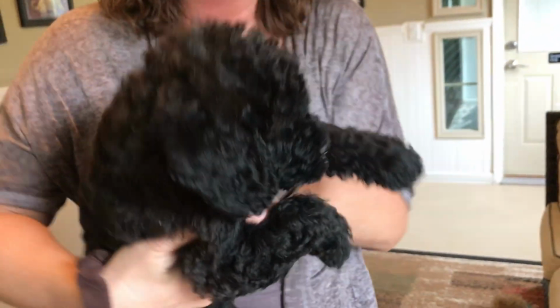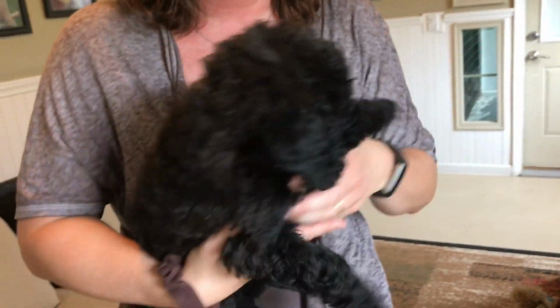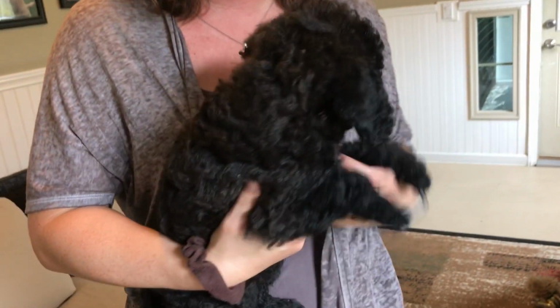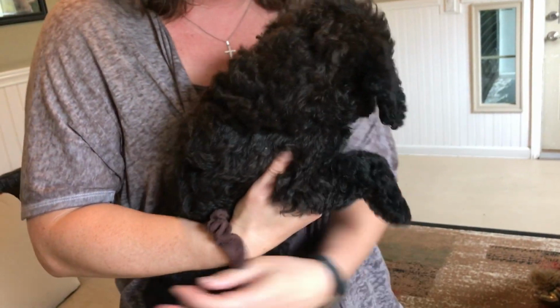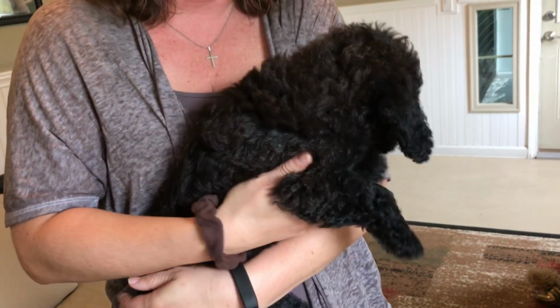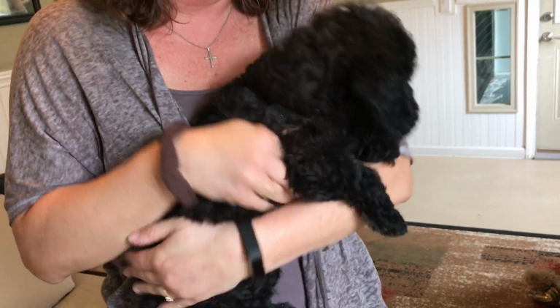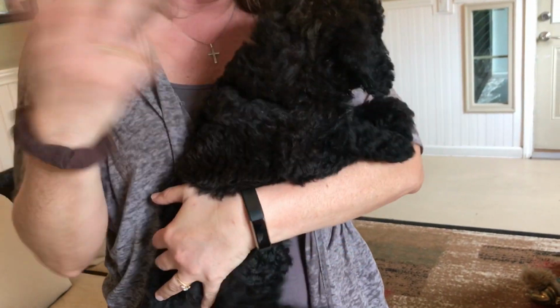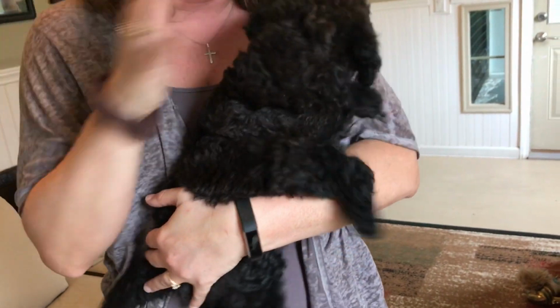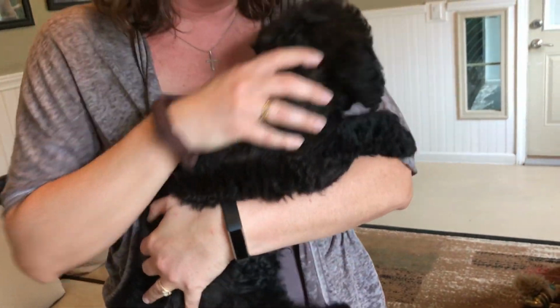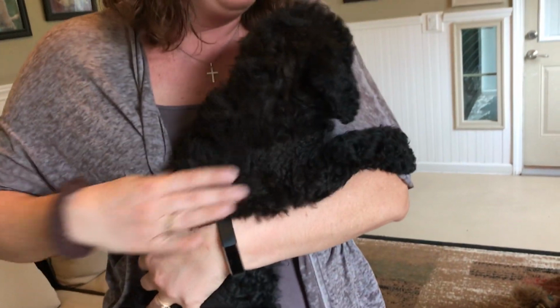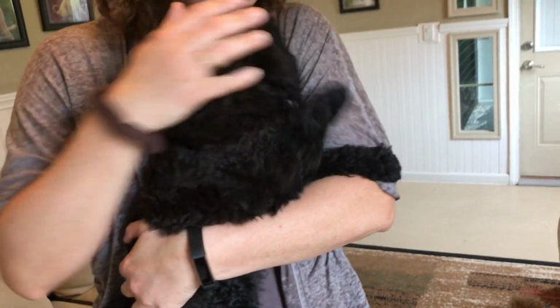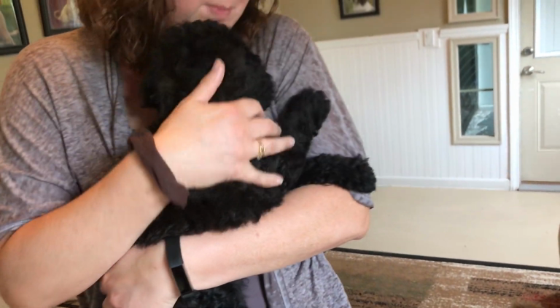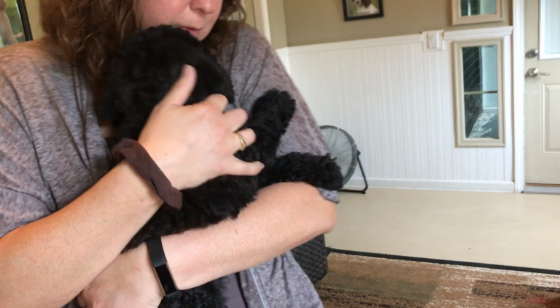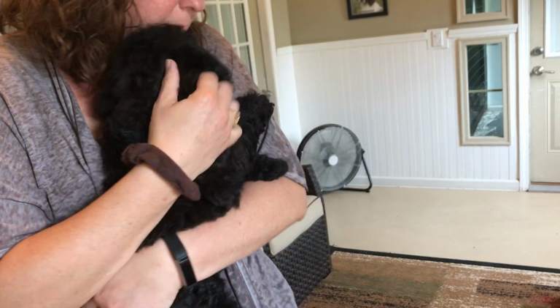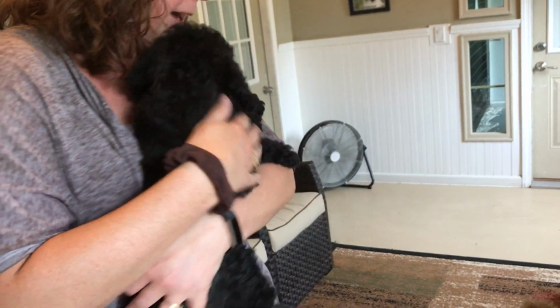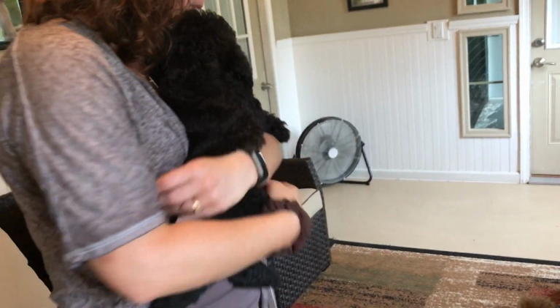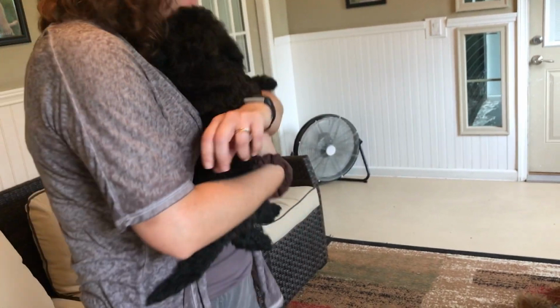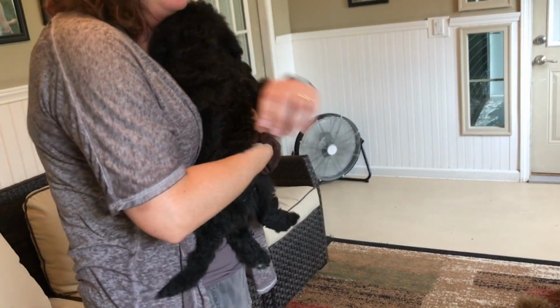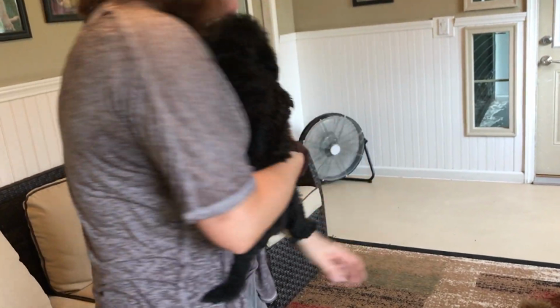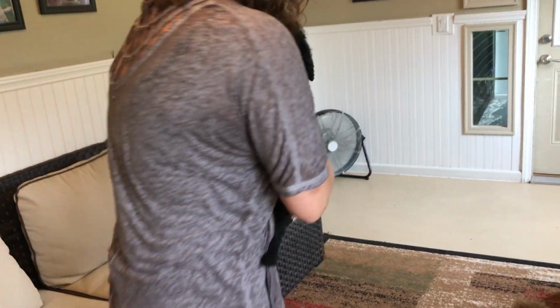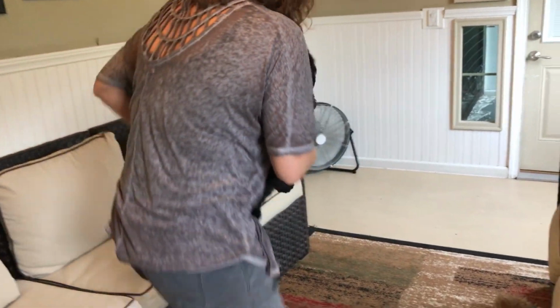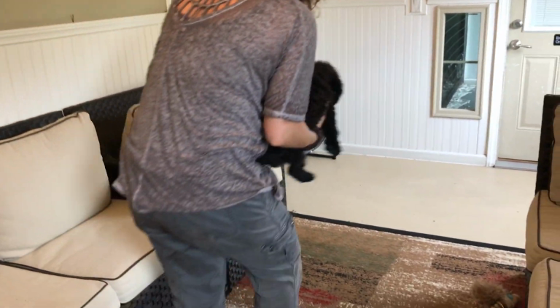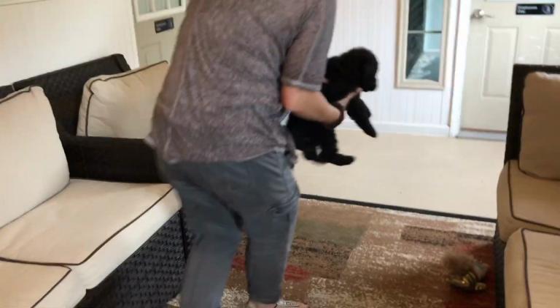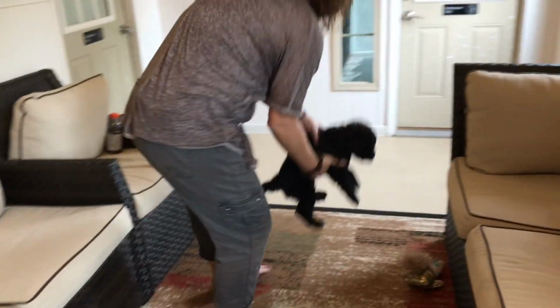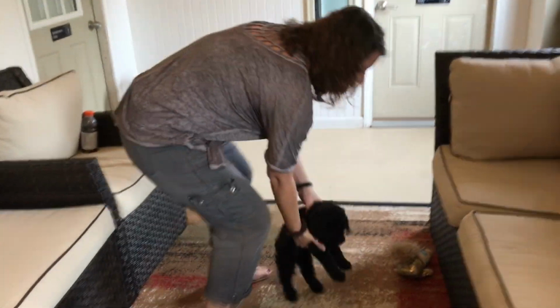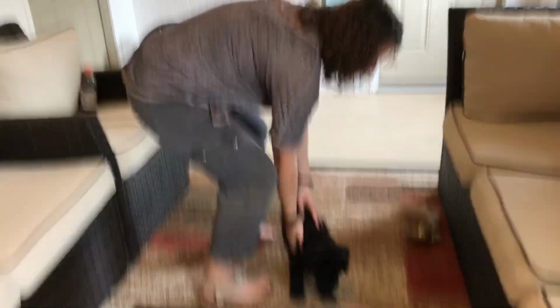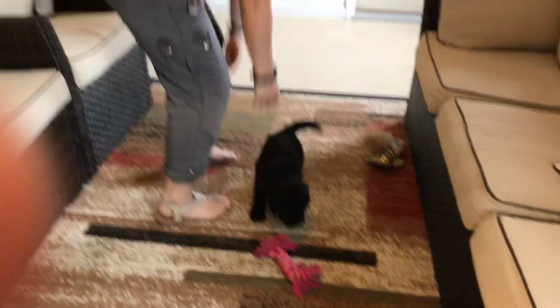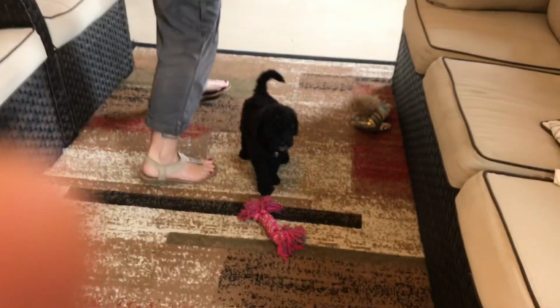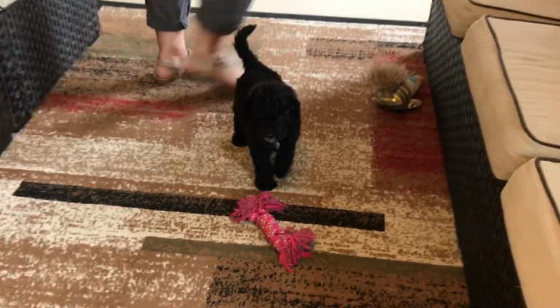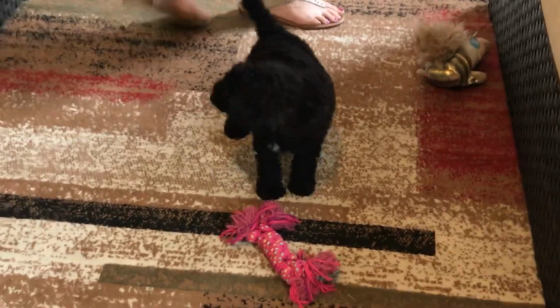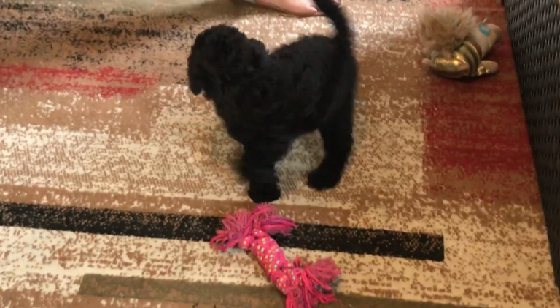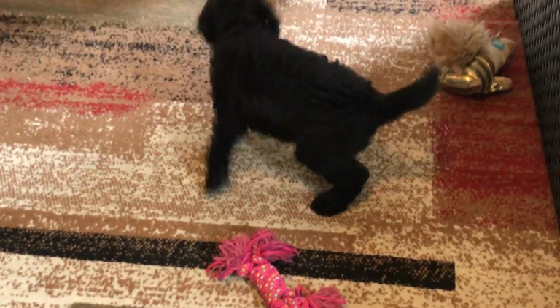He has the perfect coat — just a nice curly coat. Just beautiful. This is one of our miniature litters, but they've acclimated really well. You'll see that in a second.